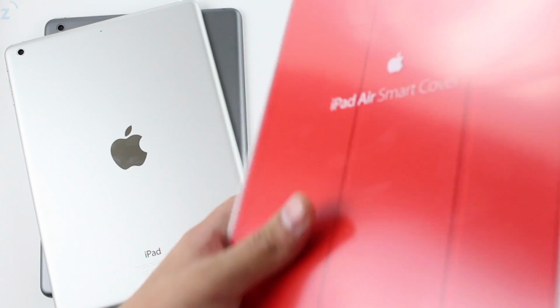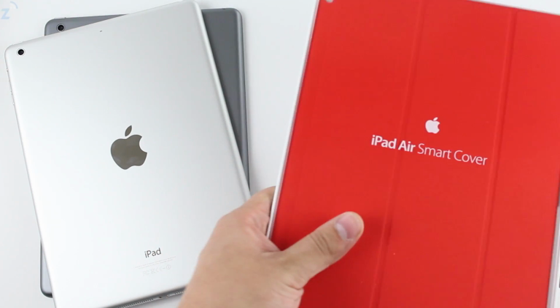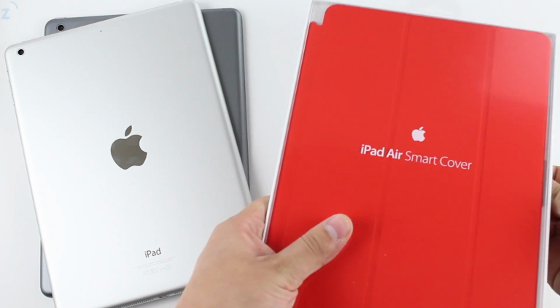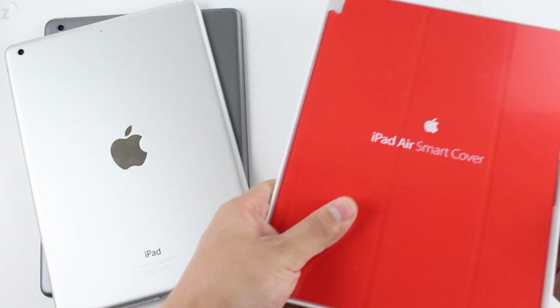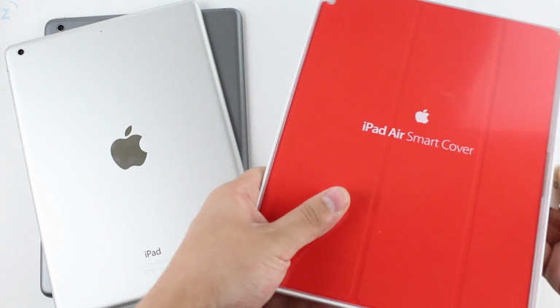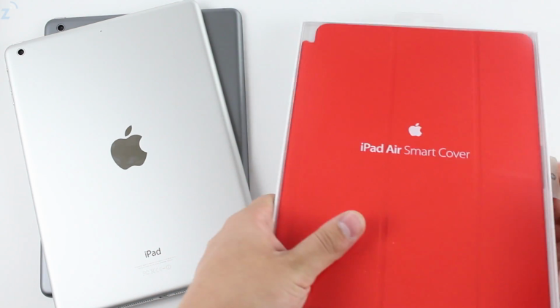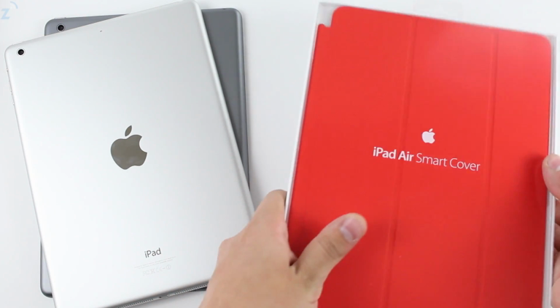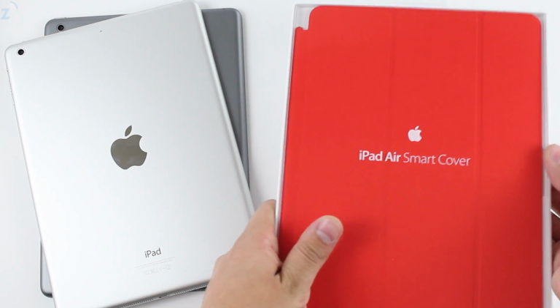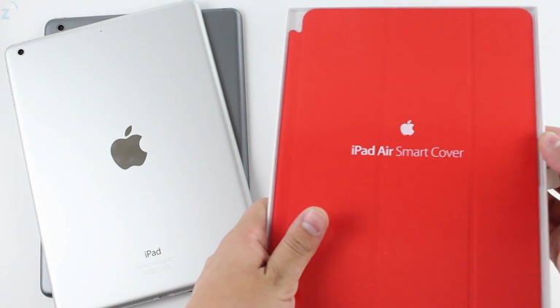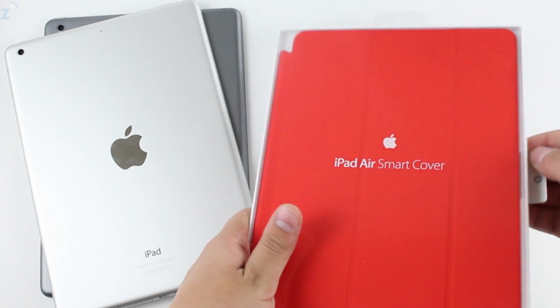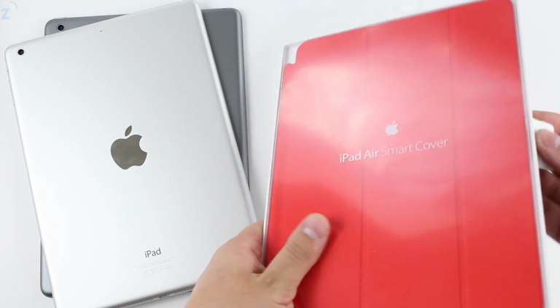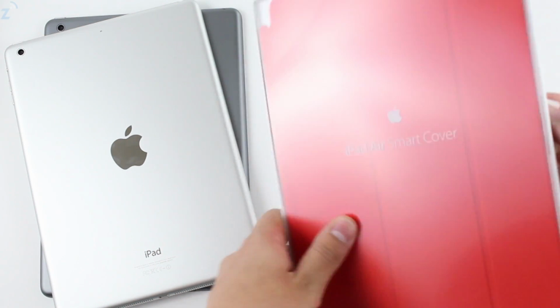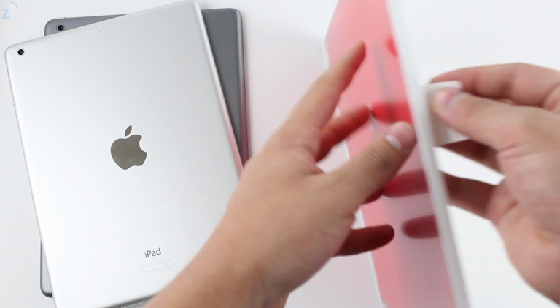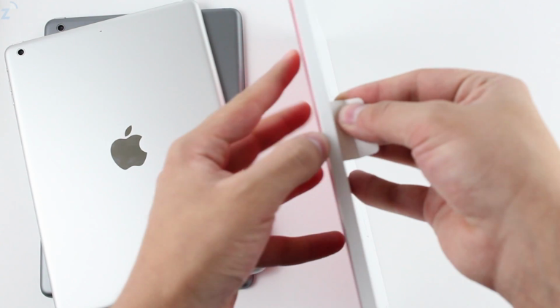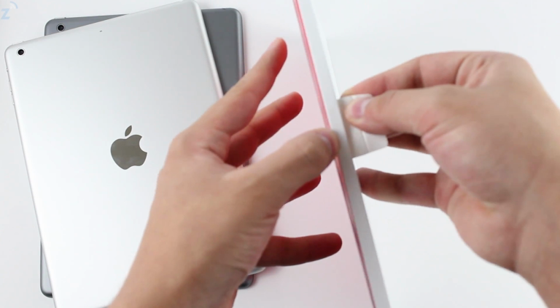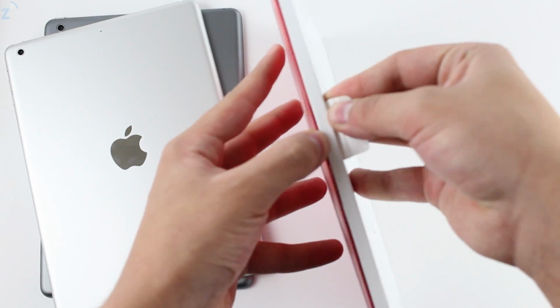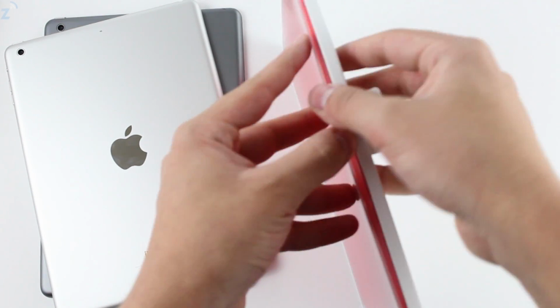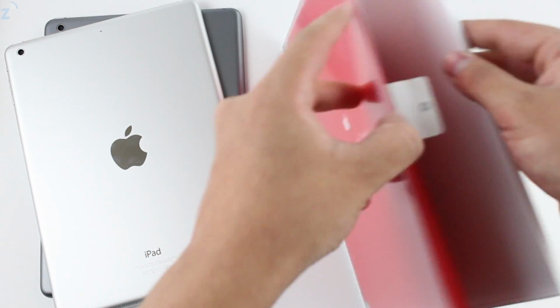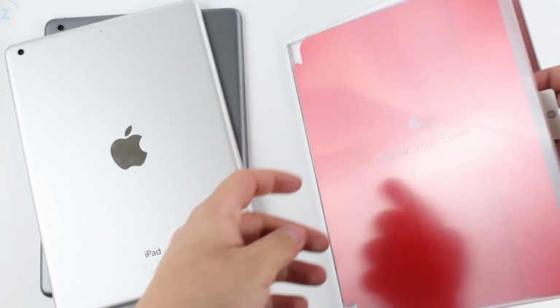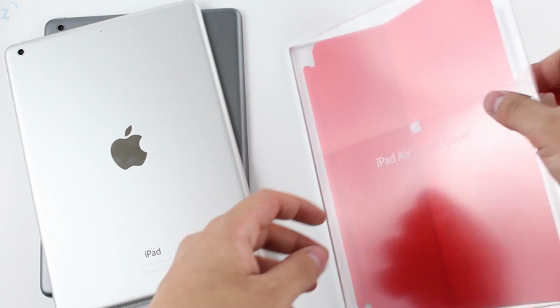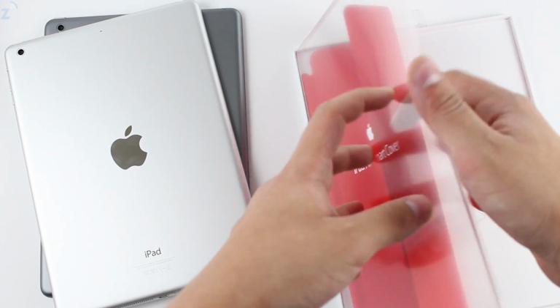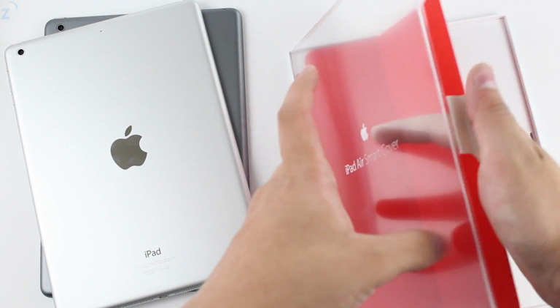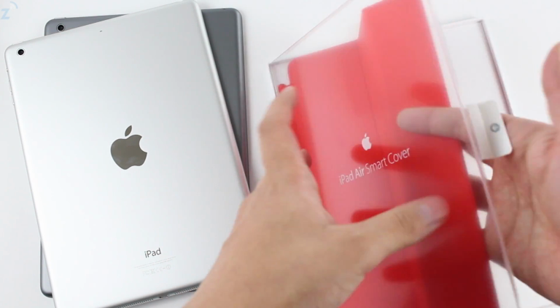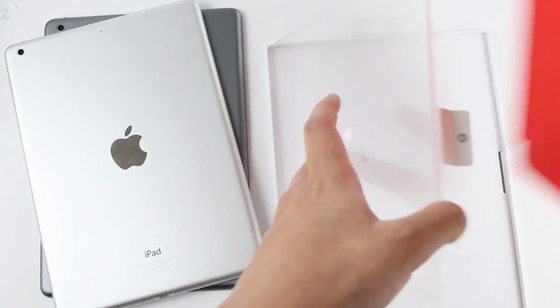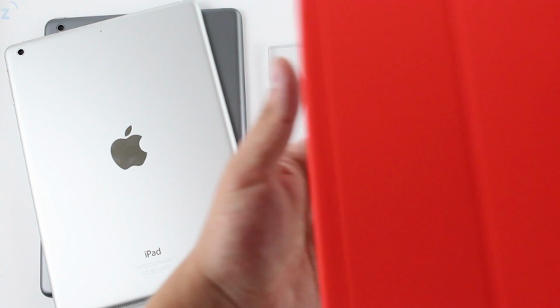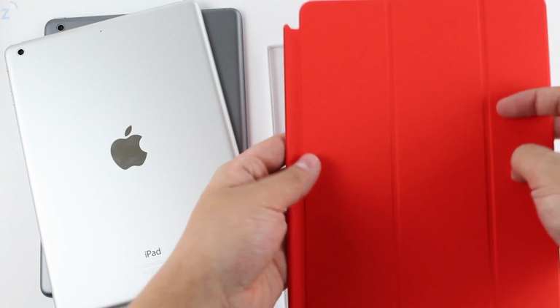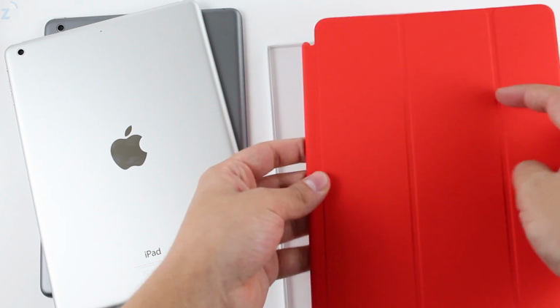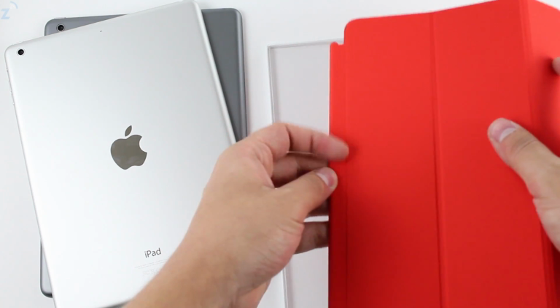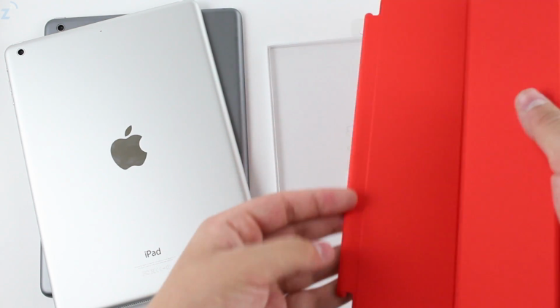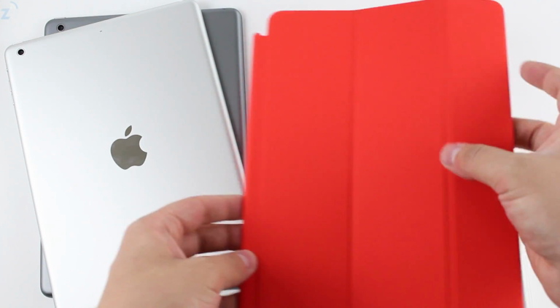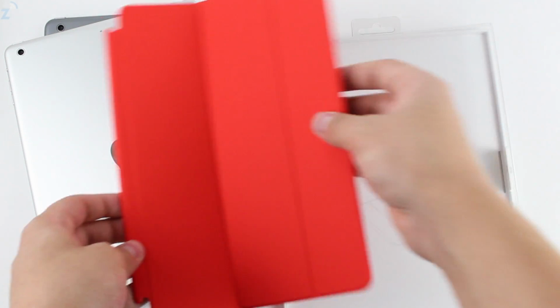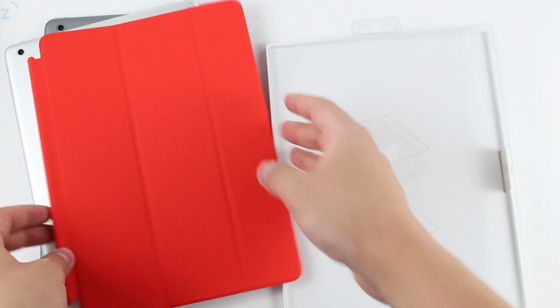It comes in pretty much the exact same box as it did in previous years, but now it is smaller and looks like the iPad mini one. It doesn't have the metal sides here which scratch up your iPad.